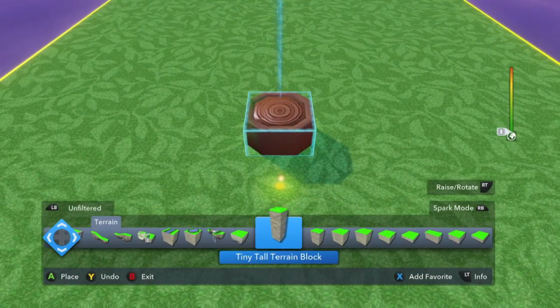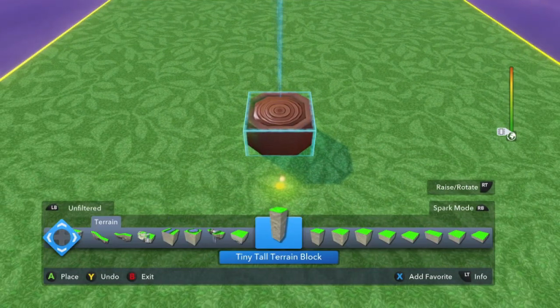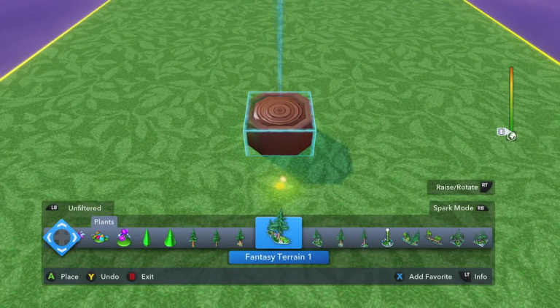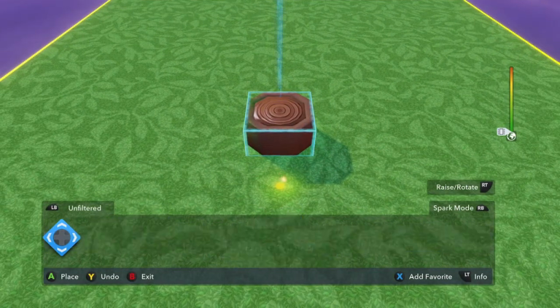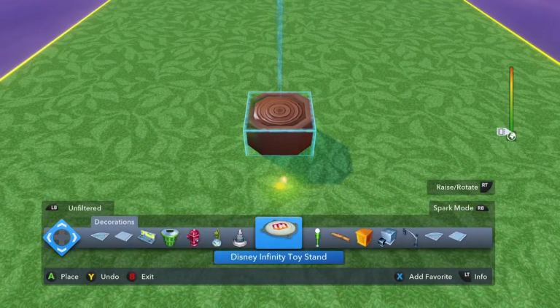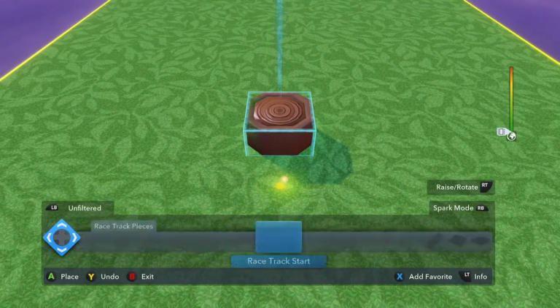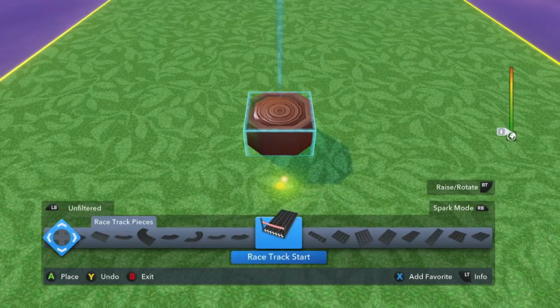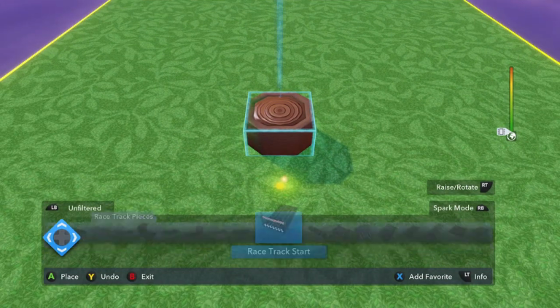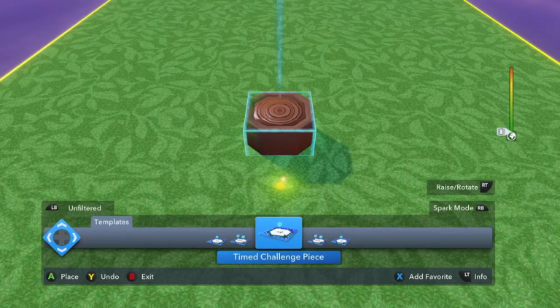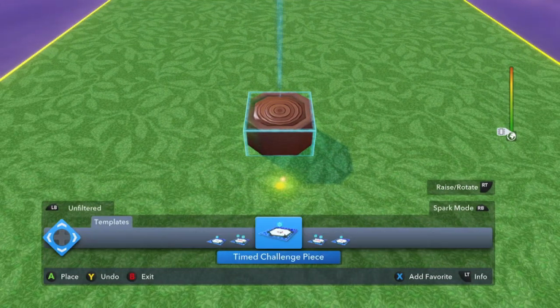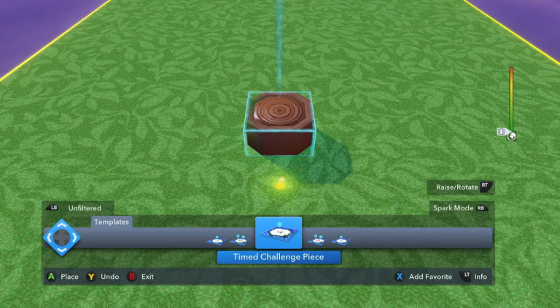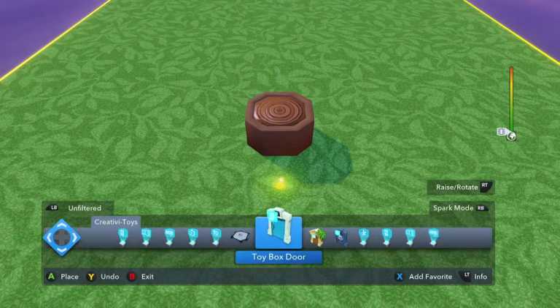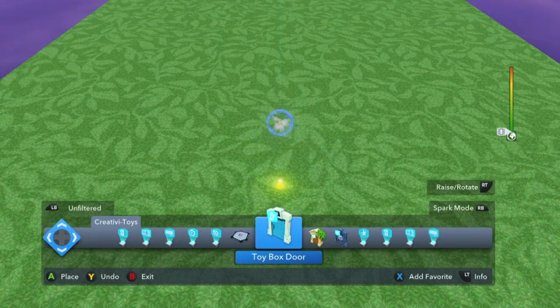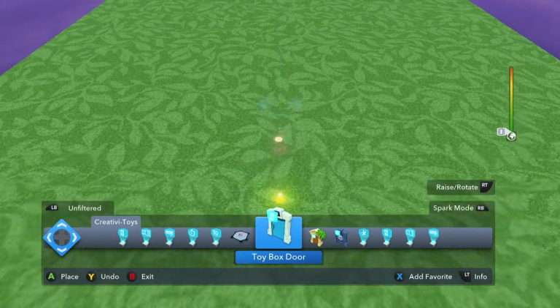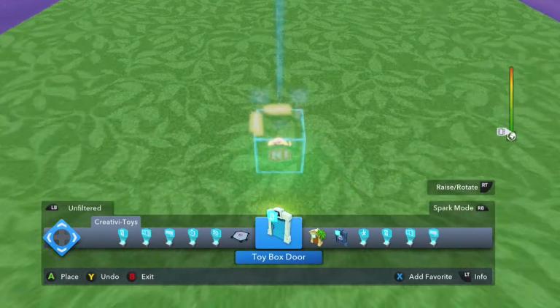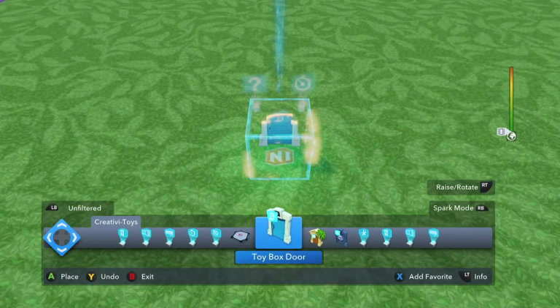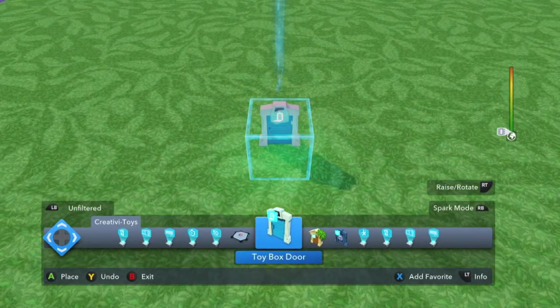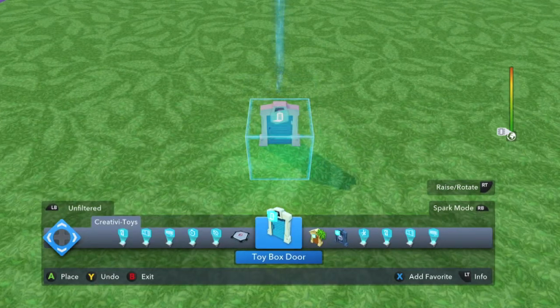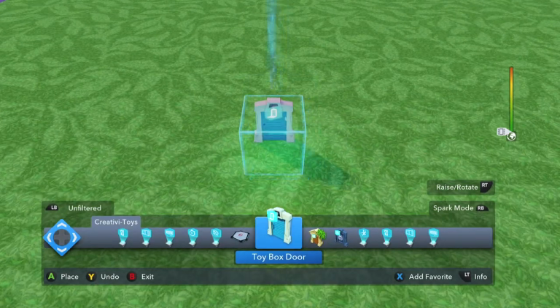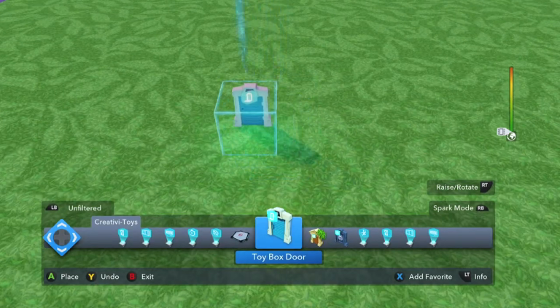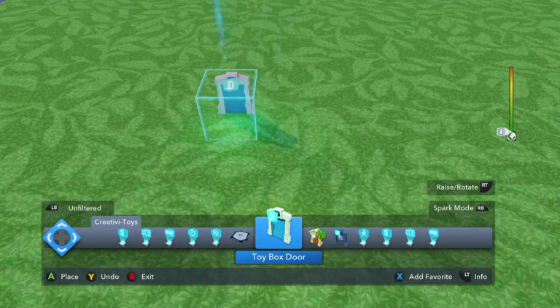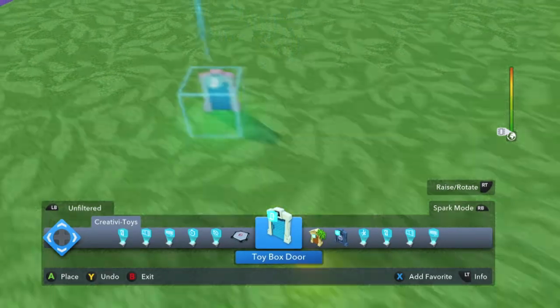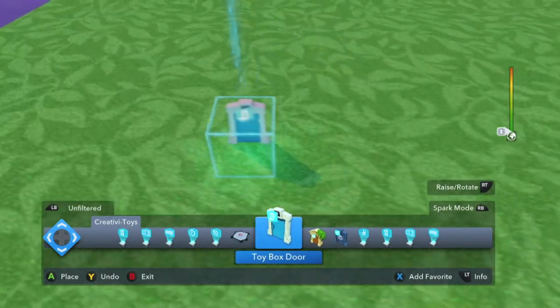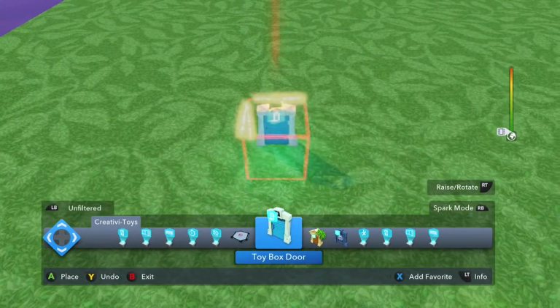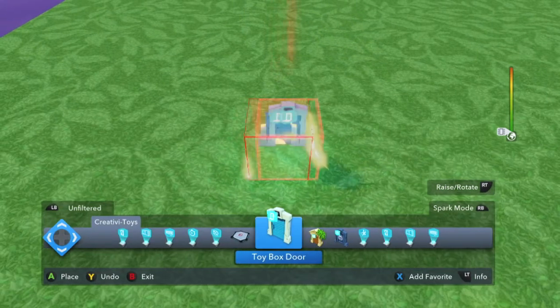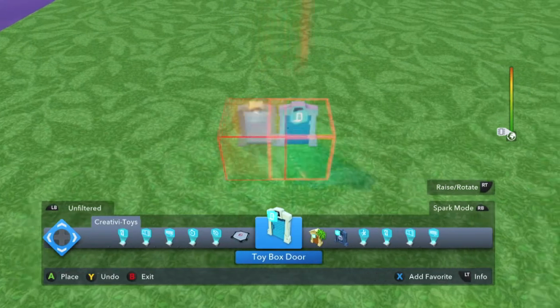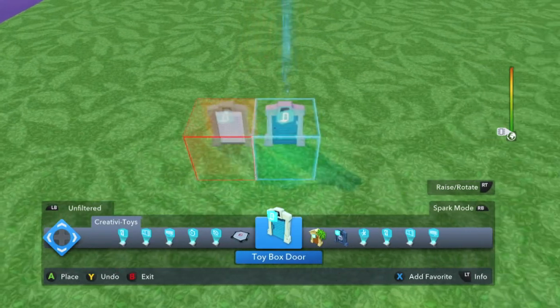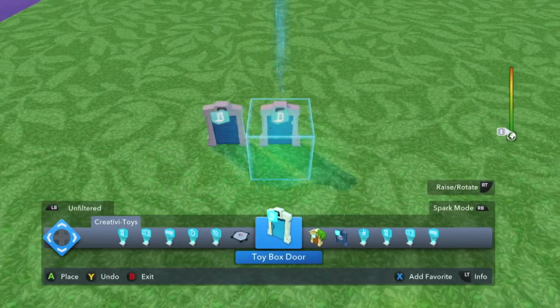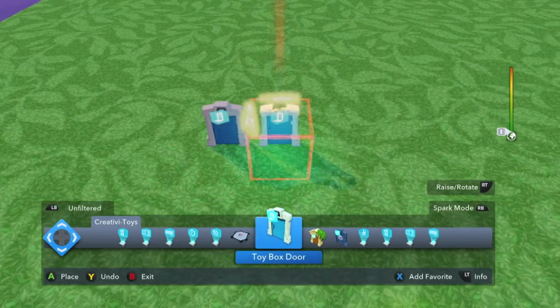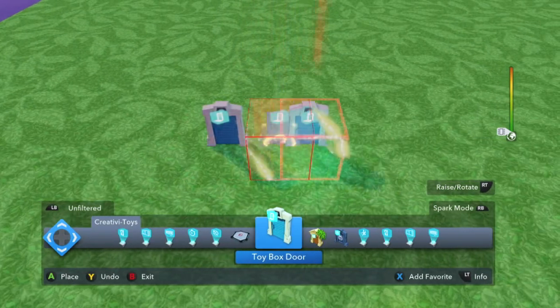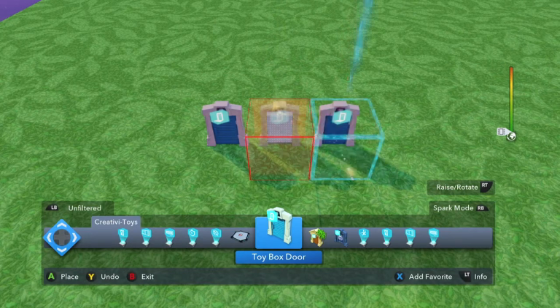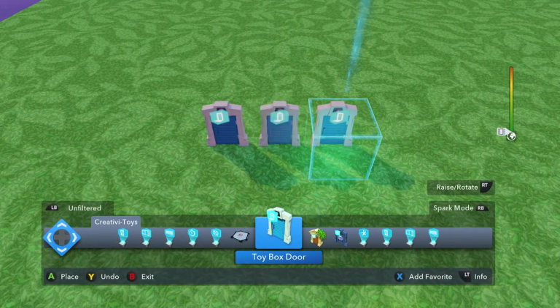Open up your toy box and look for it. It will be in the Creativity Toys section — it will be the first one, because you just bought it. You want to plop down five.